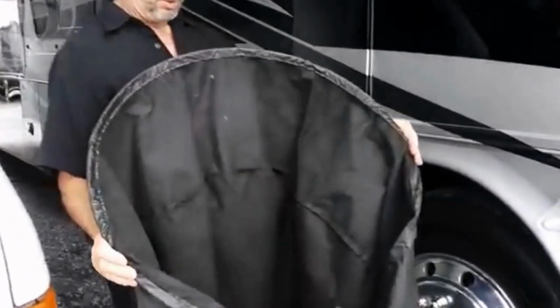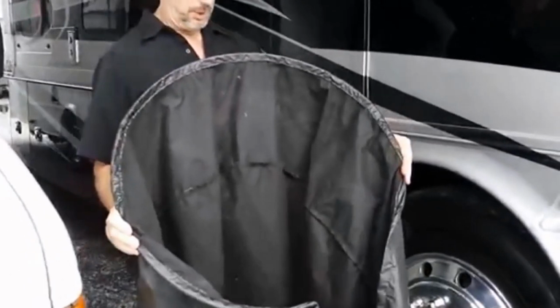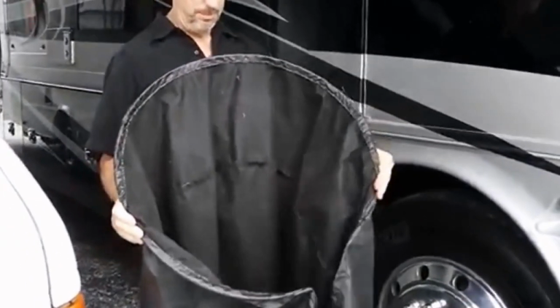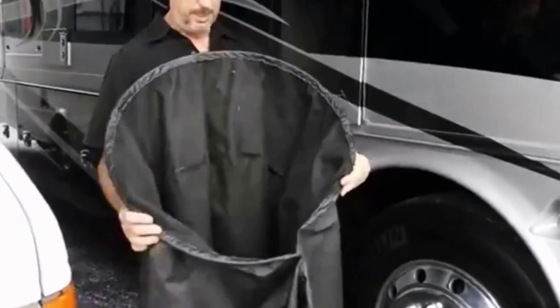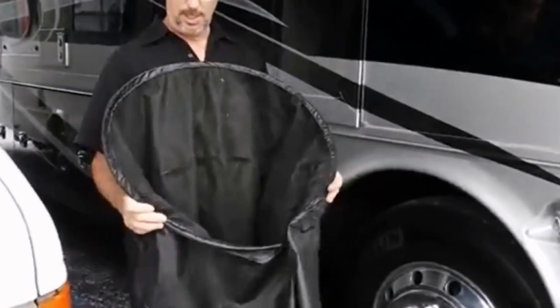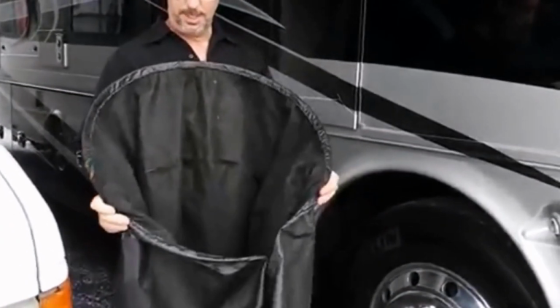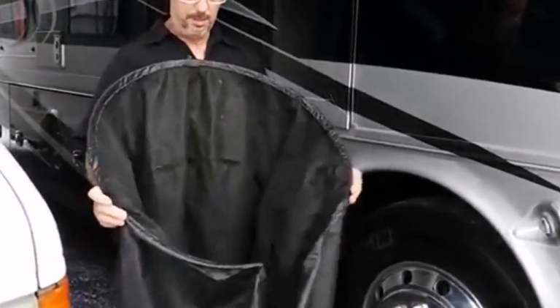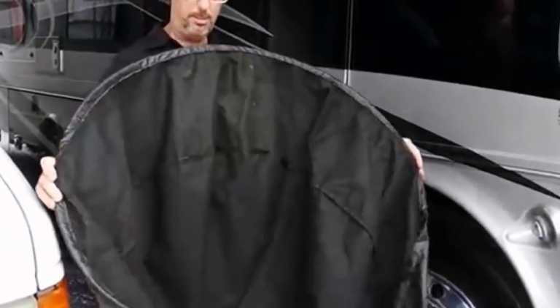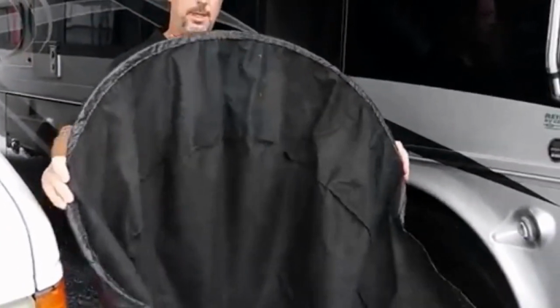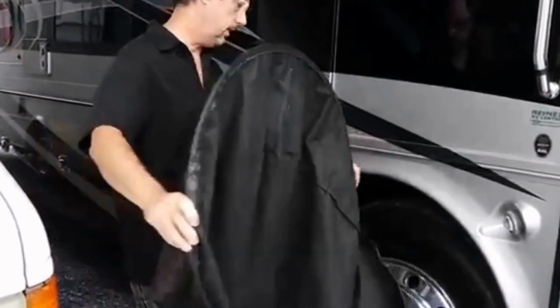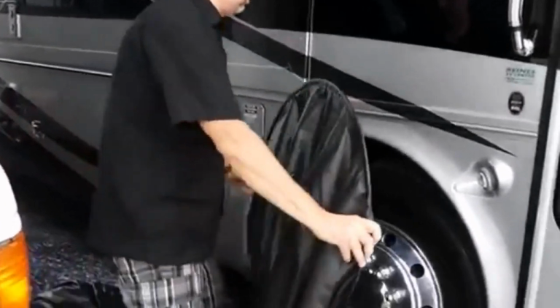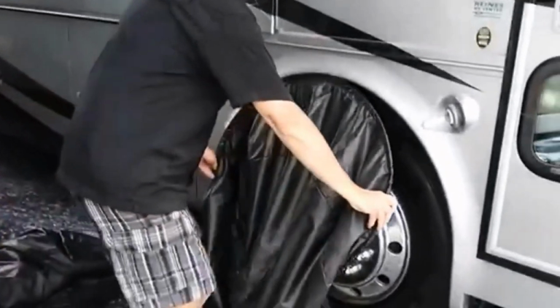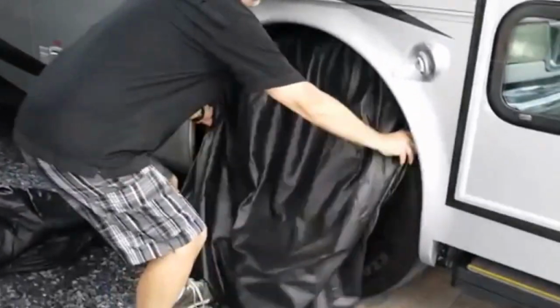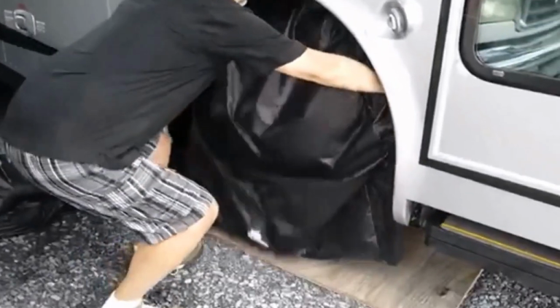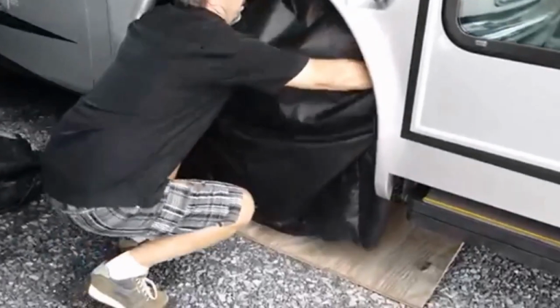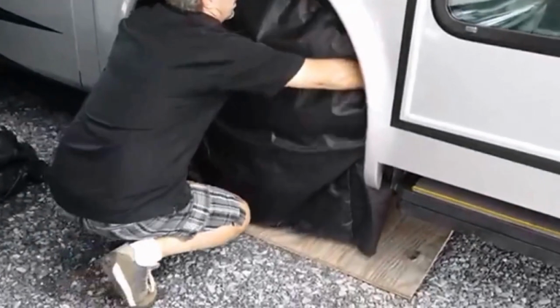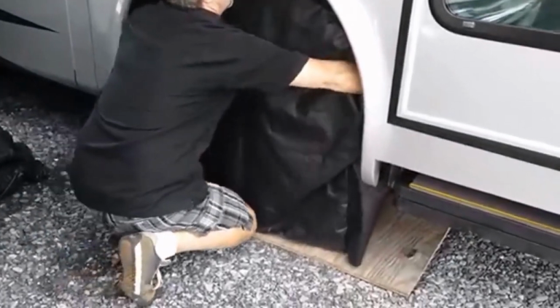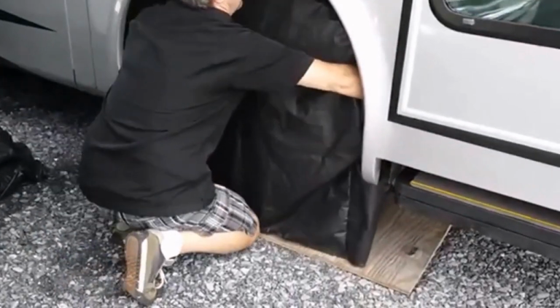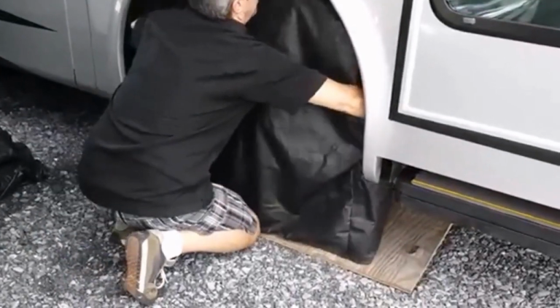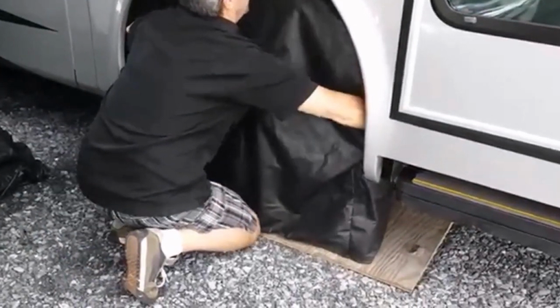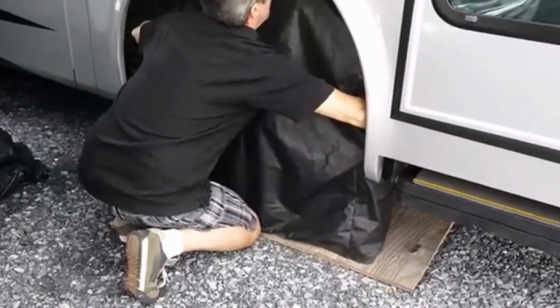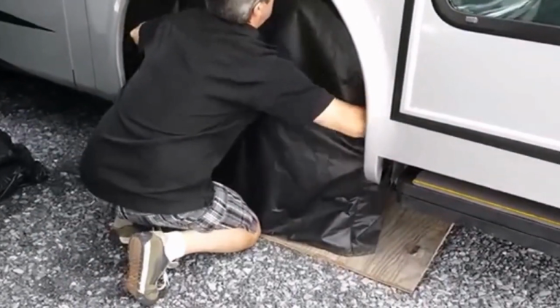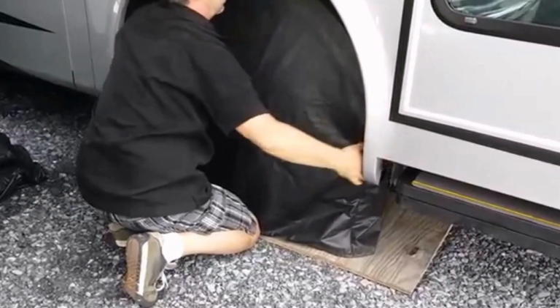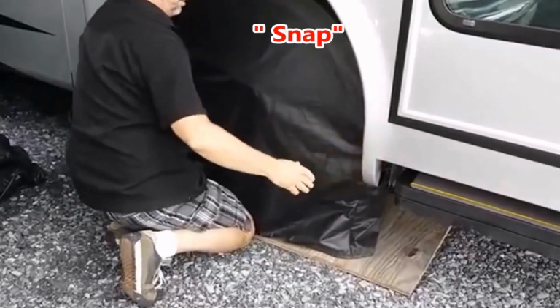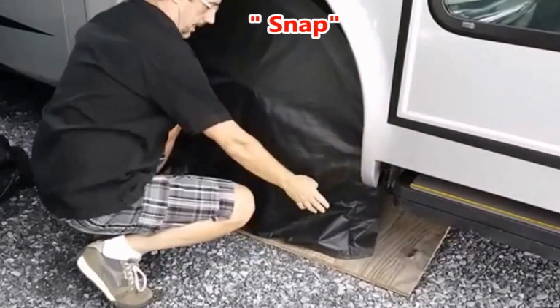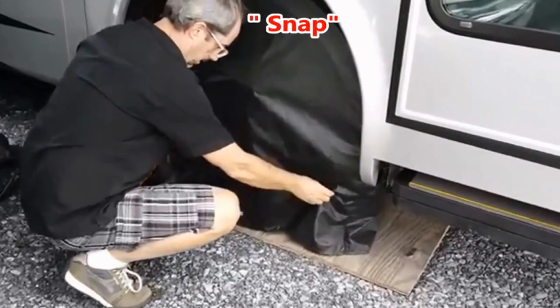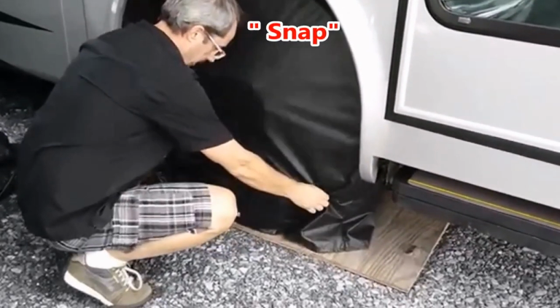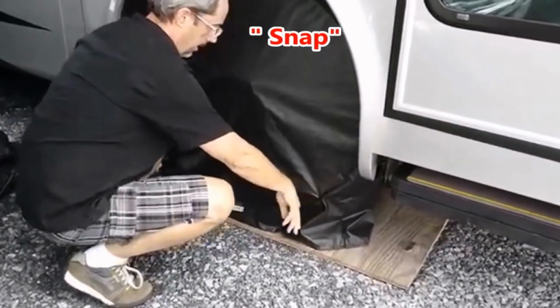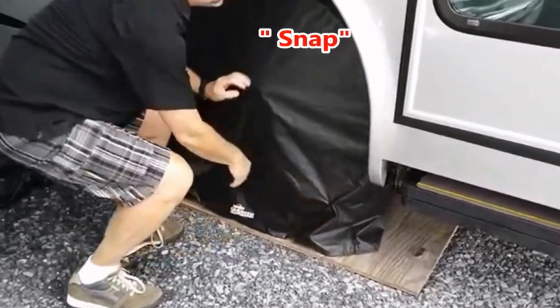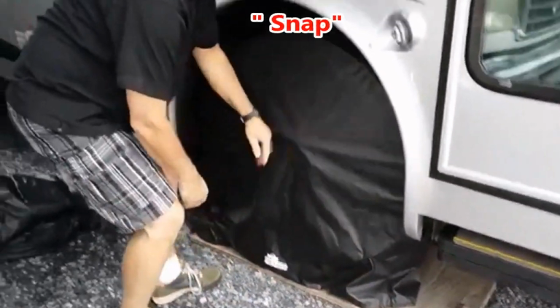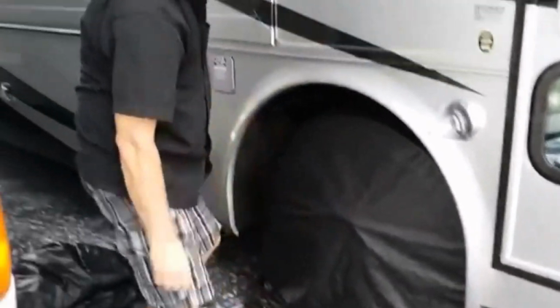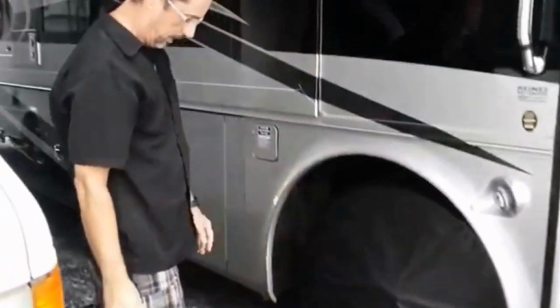To install them you basically grab at the bottom, open up the metal ring, slide them on and it snaps right on your tire and there you go. All done.